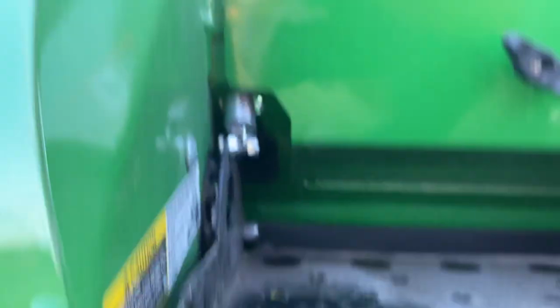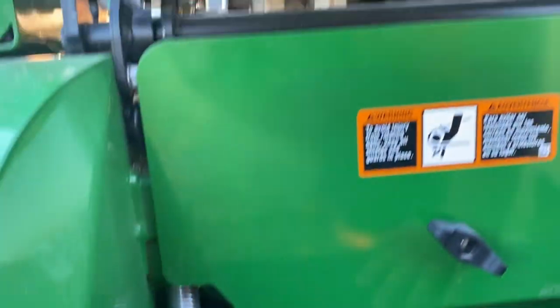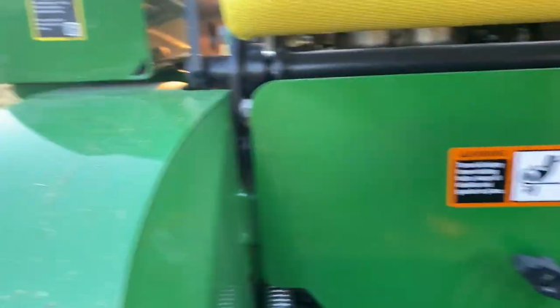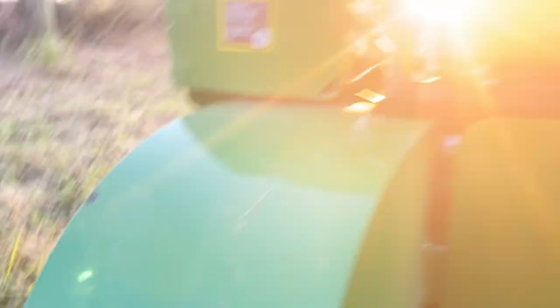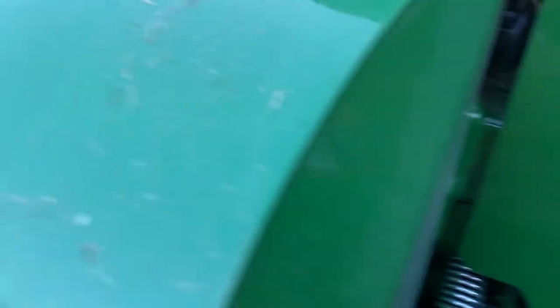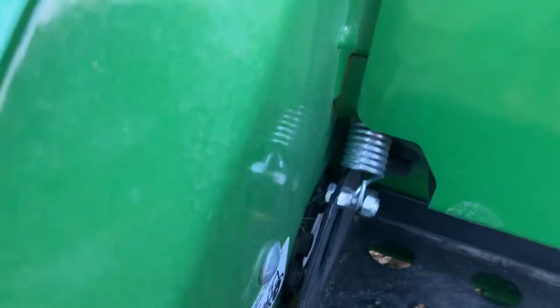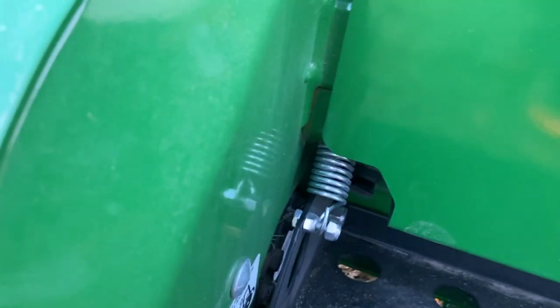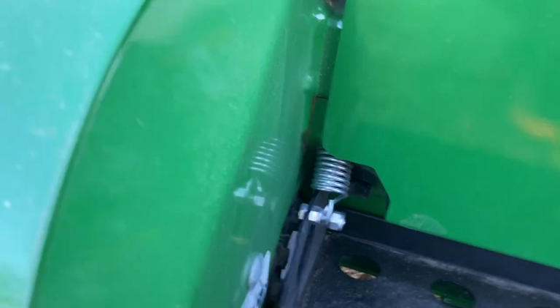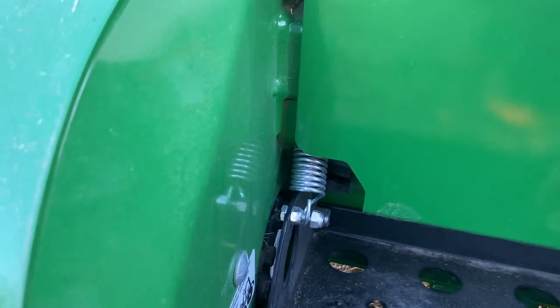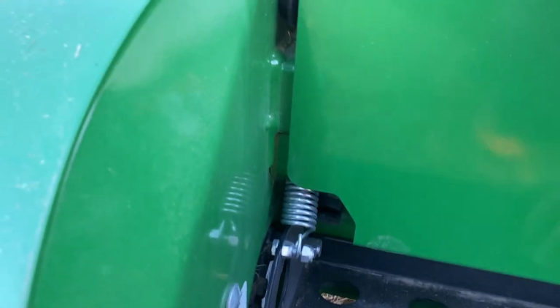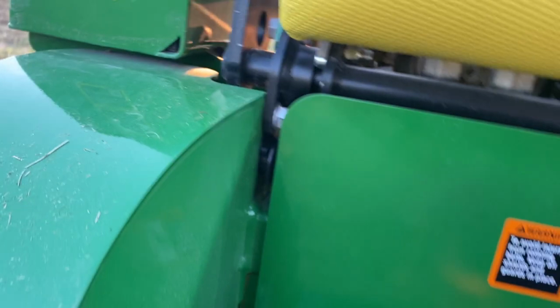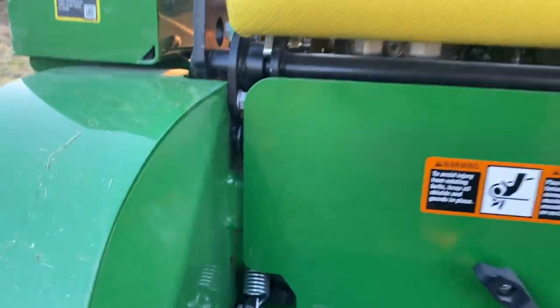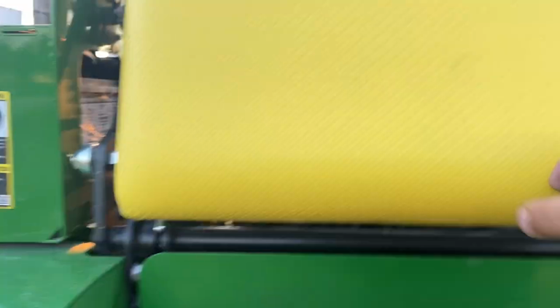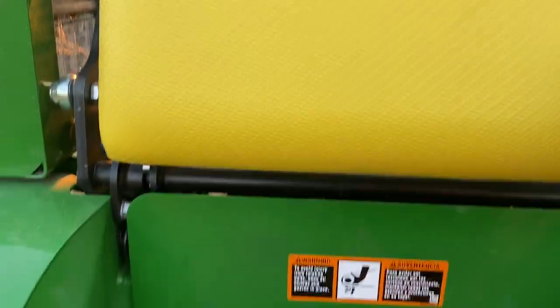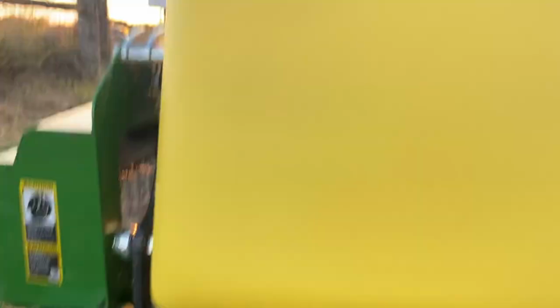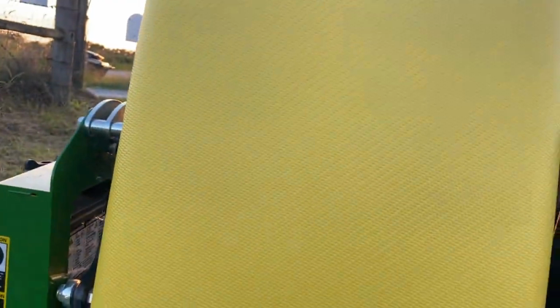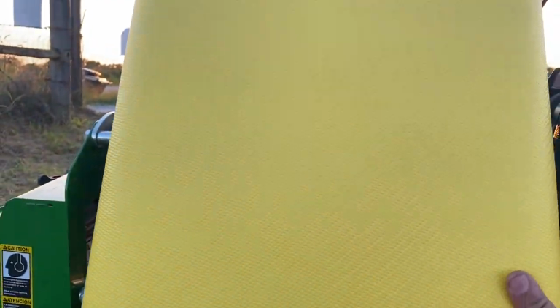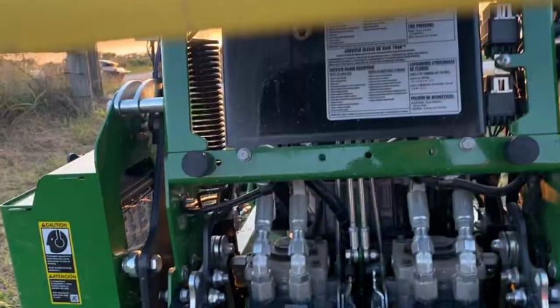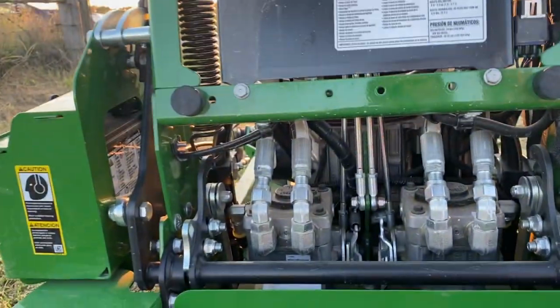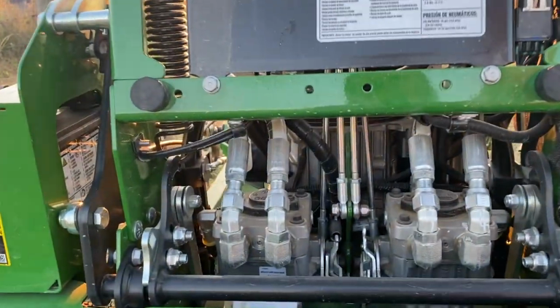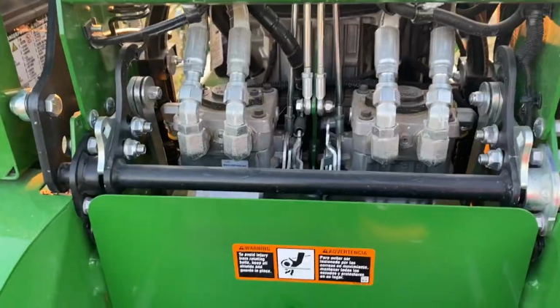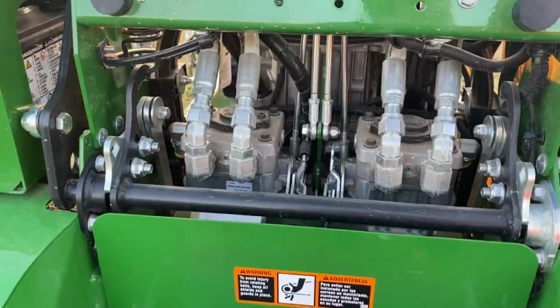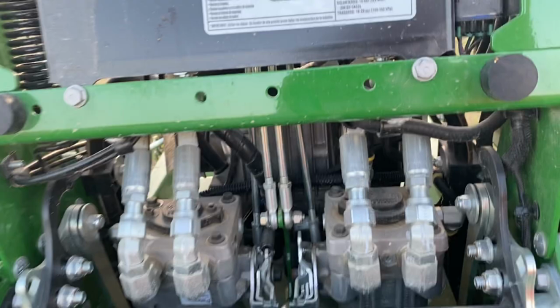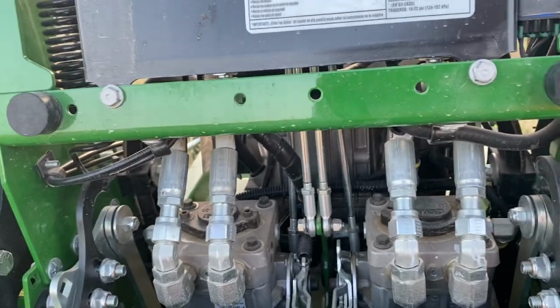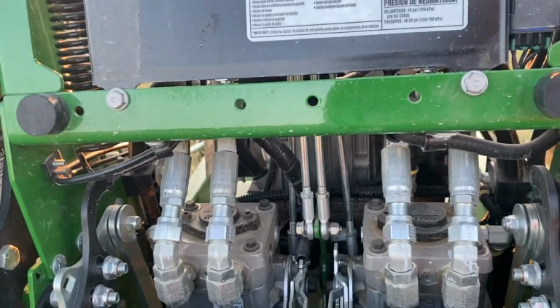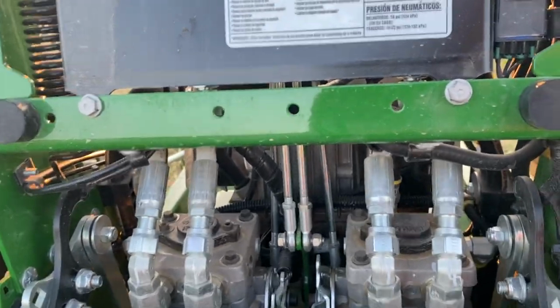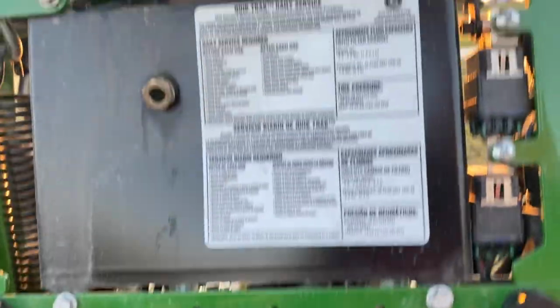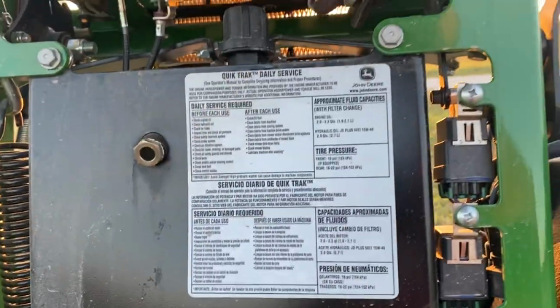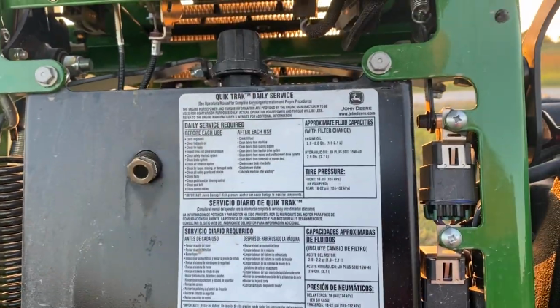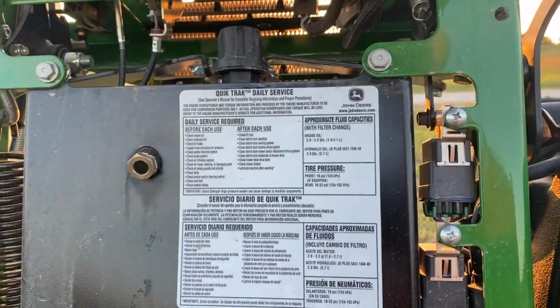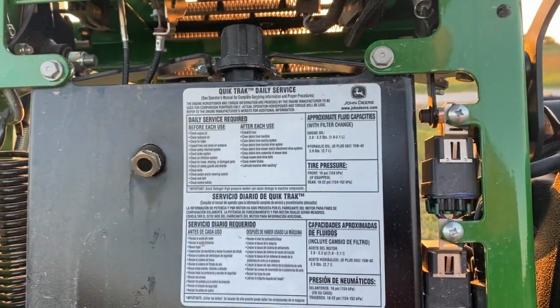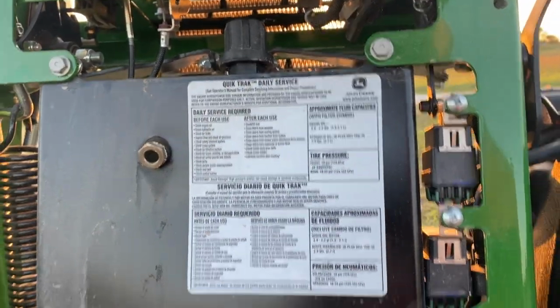There's suspension here, and springs for the platform — it's really comfortable. There's a nice padded spot to lean on, and you get very easy access to maintenance. Your maintenance schedule is right here on the machine.